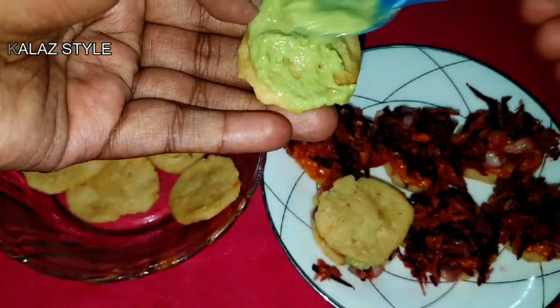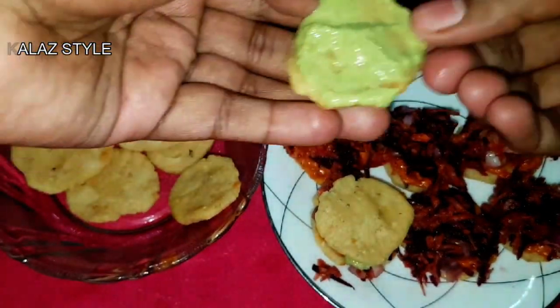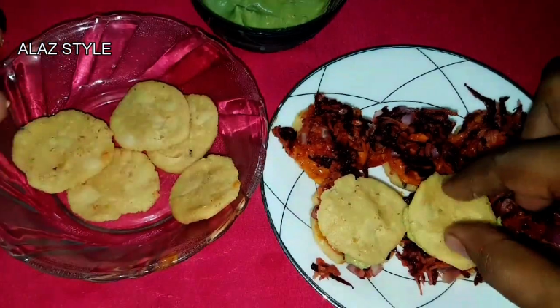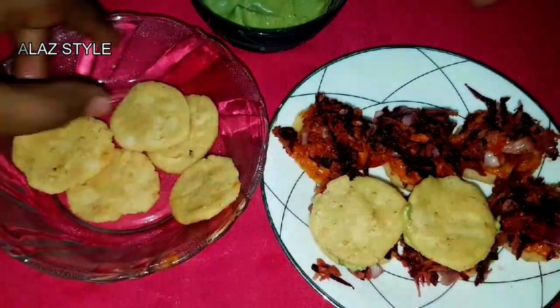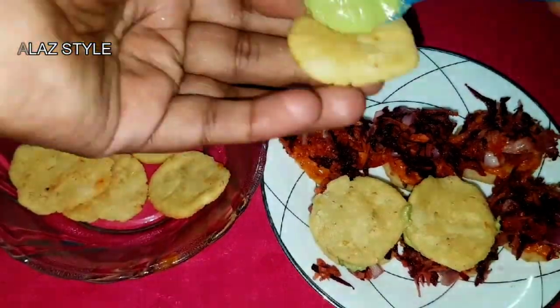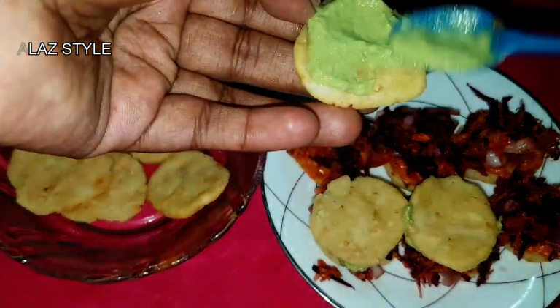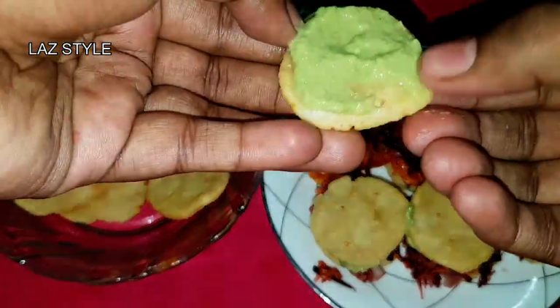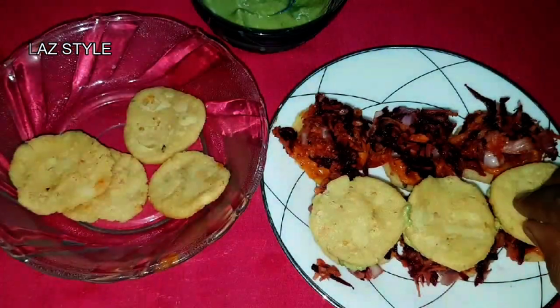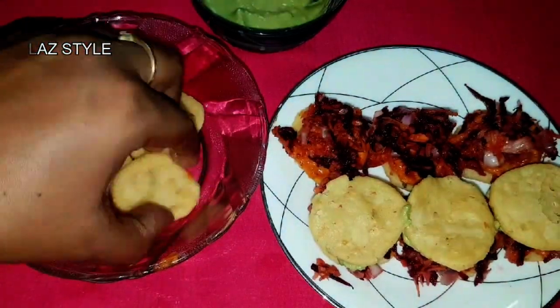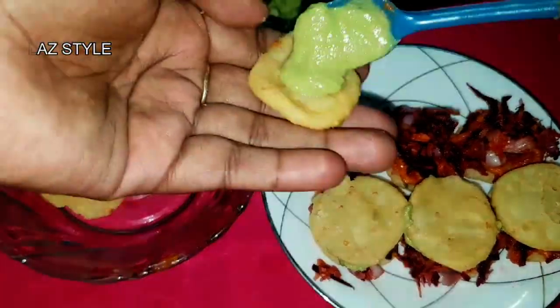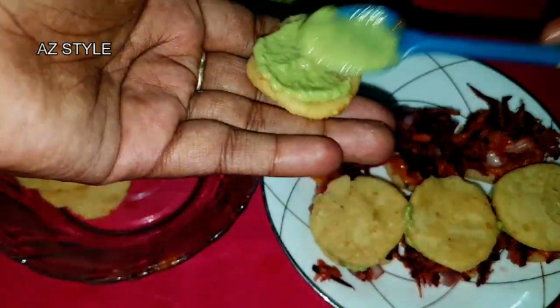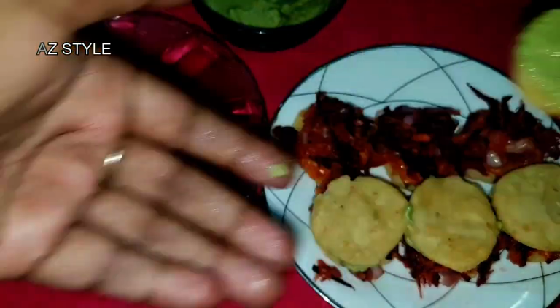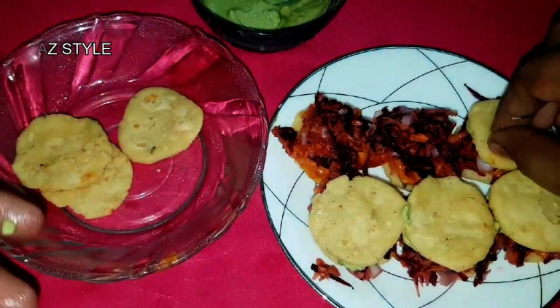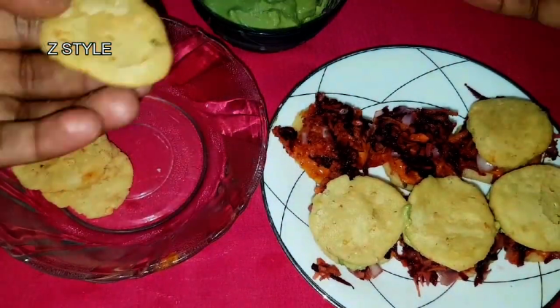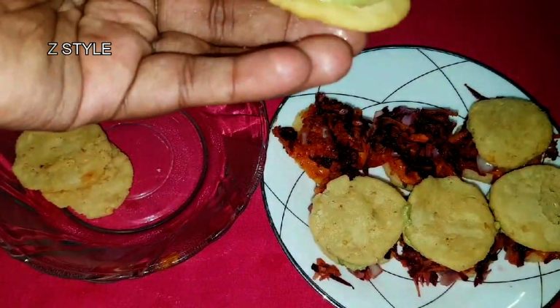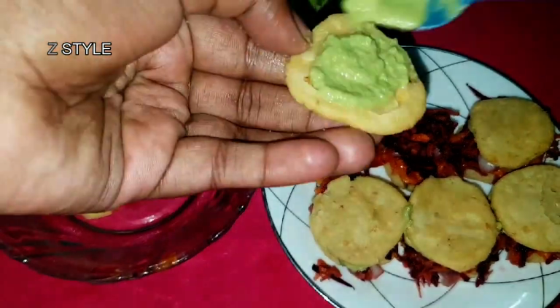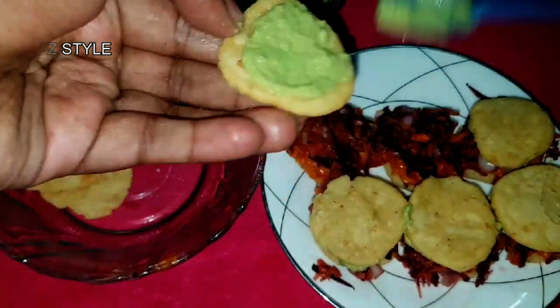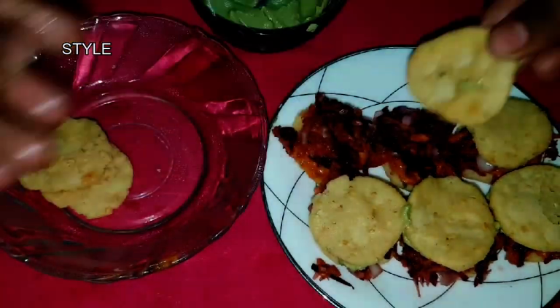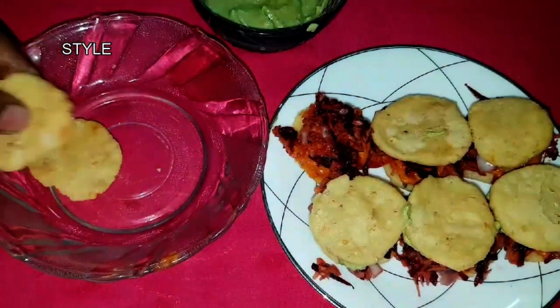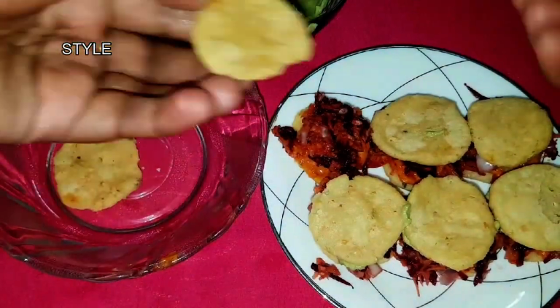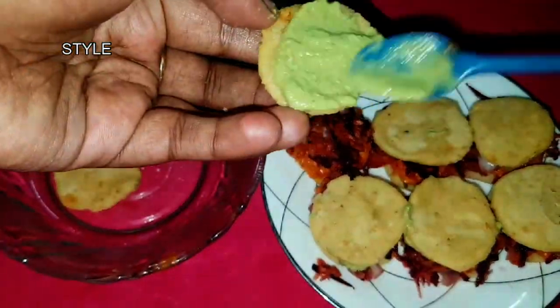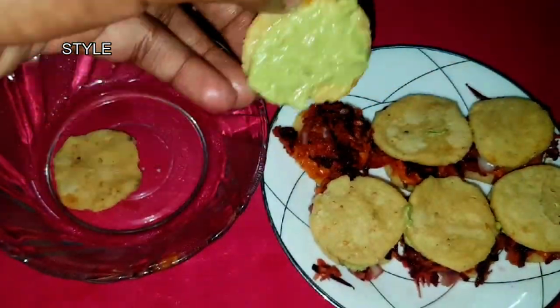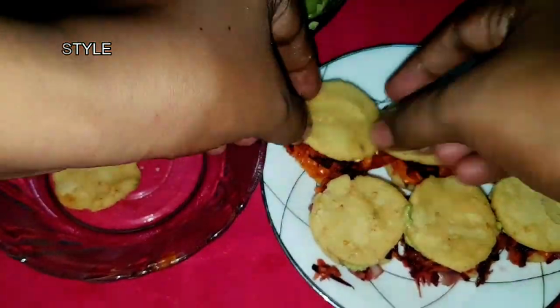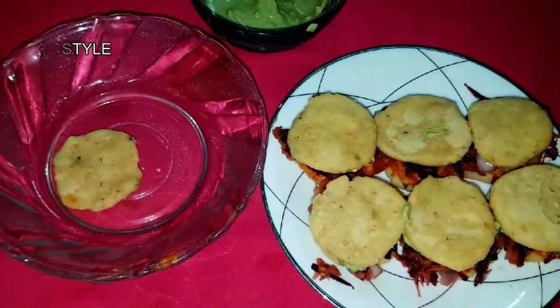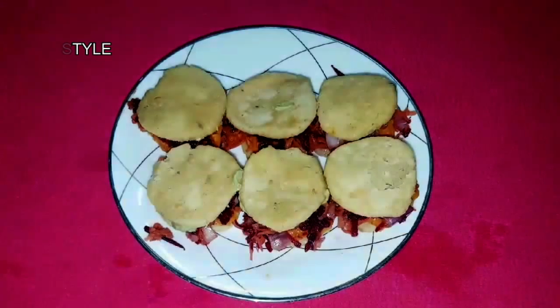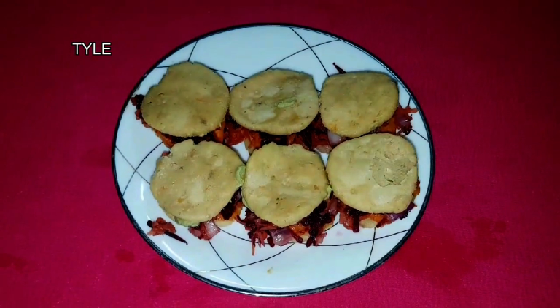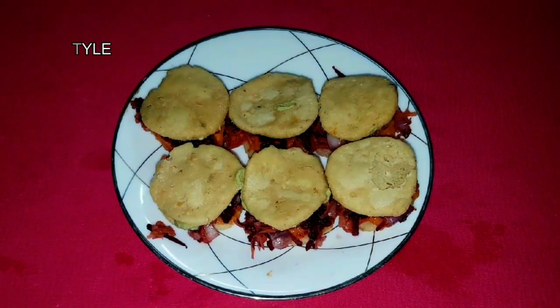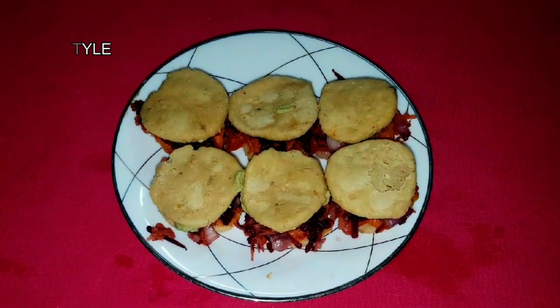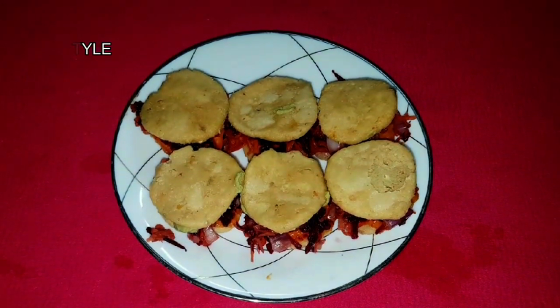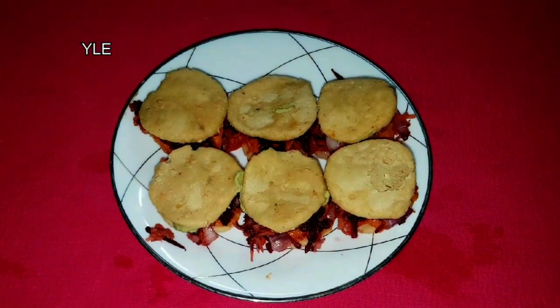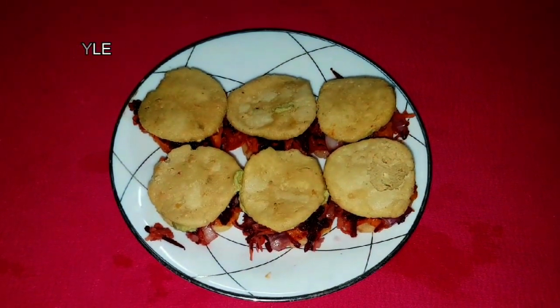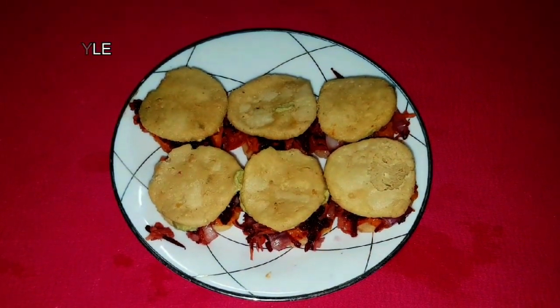If you do not have tattu vadai, no problem. You can use paptis or even a salt biscuit like Monaco biscuit. Our yummy, tangy, healthy Salem special snack is ready.